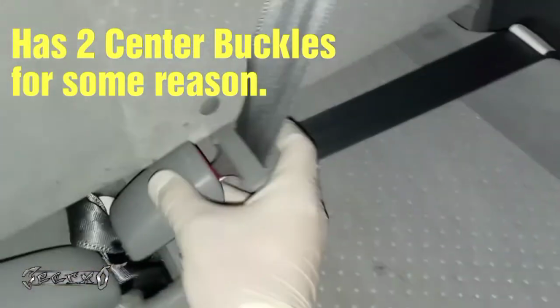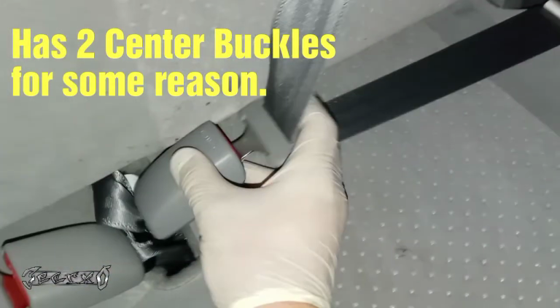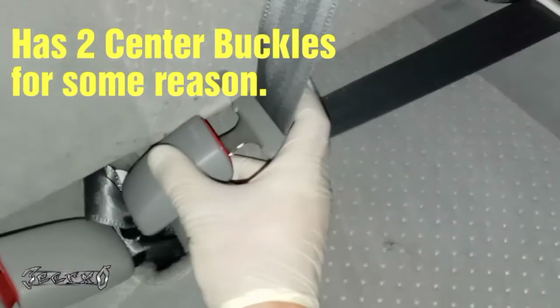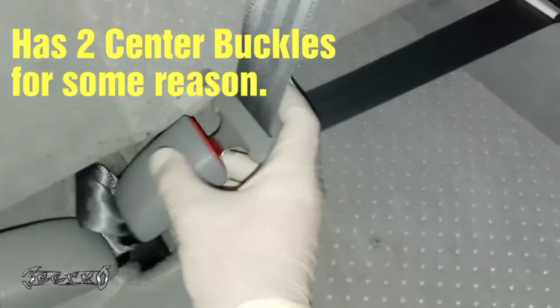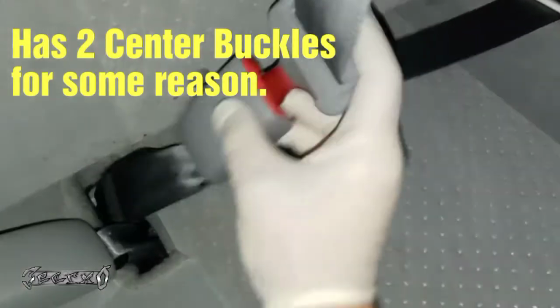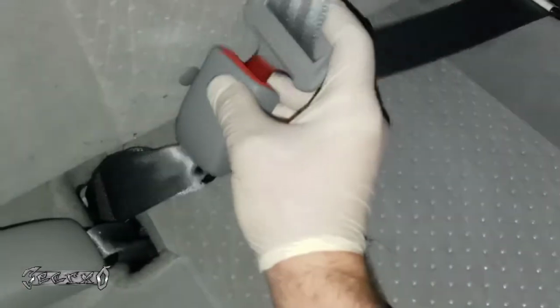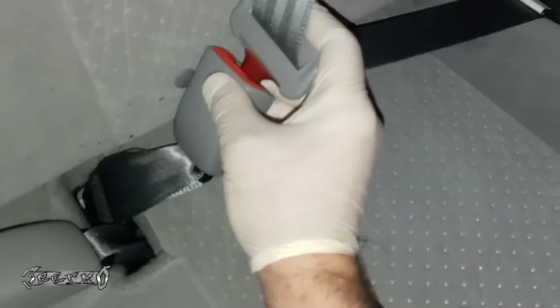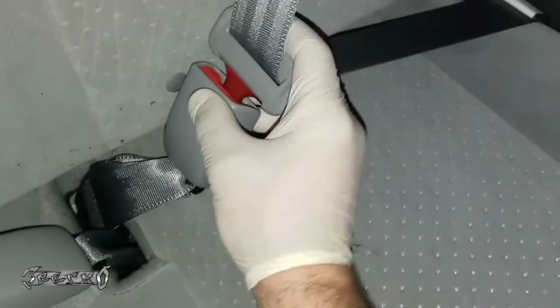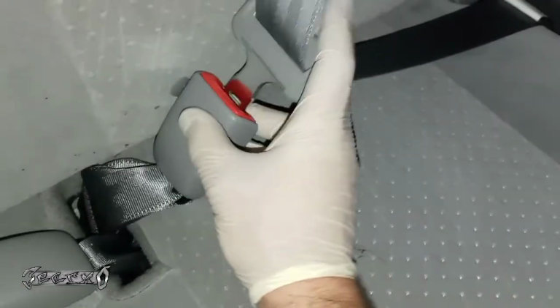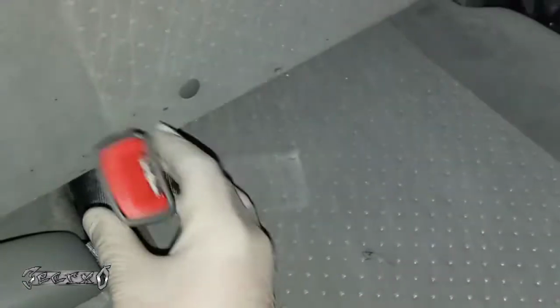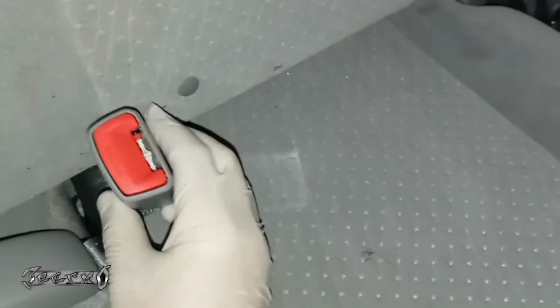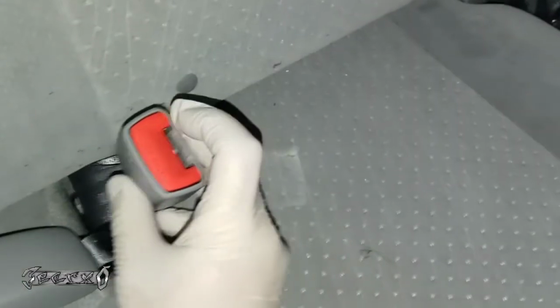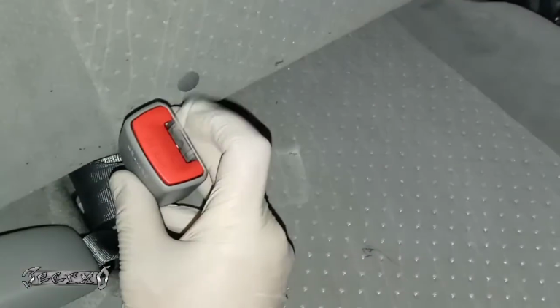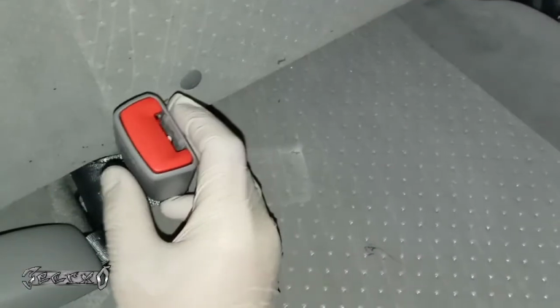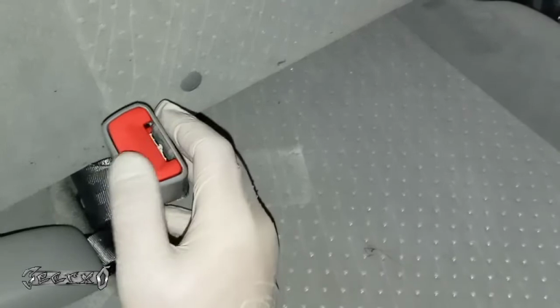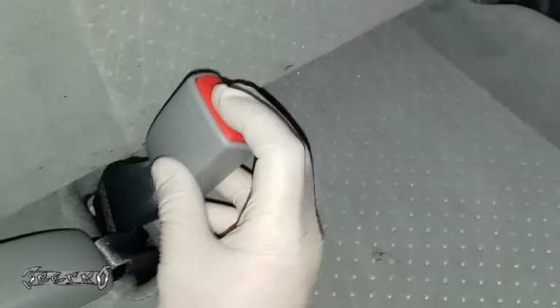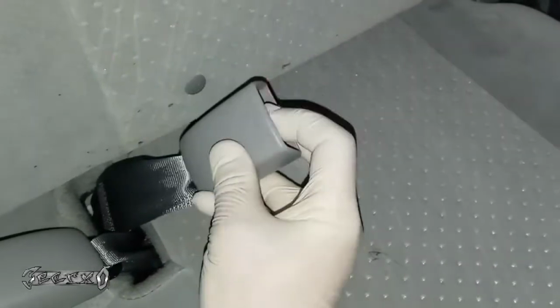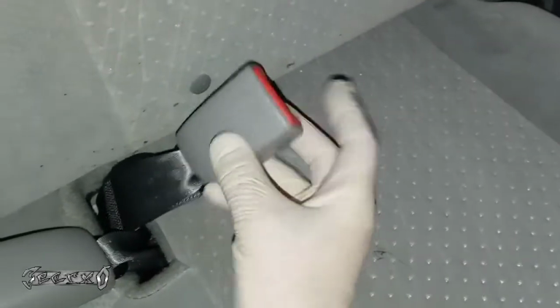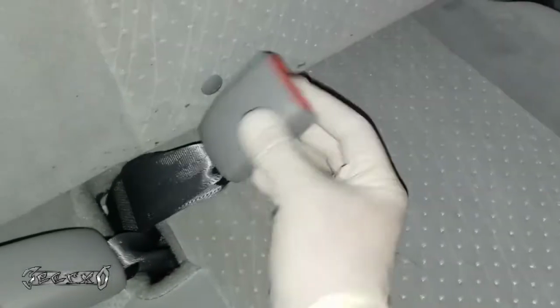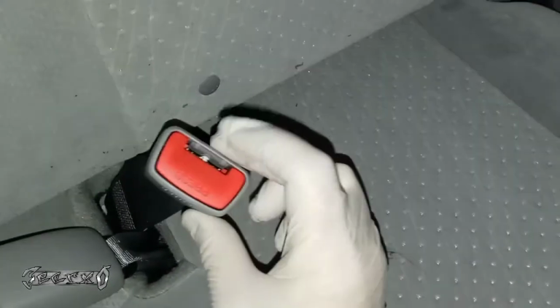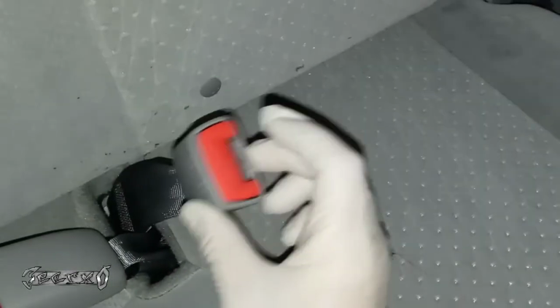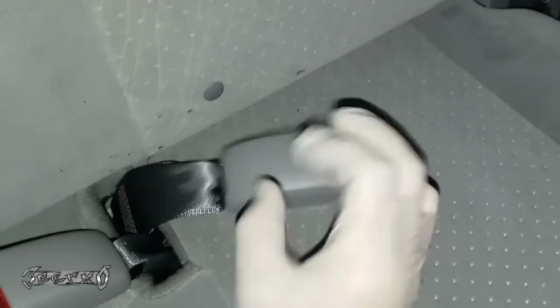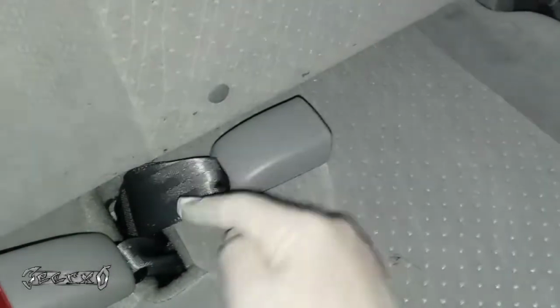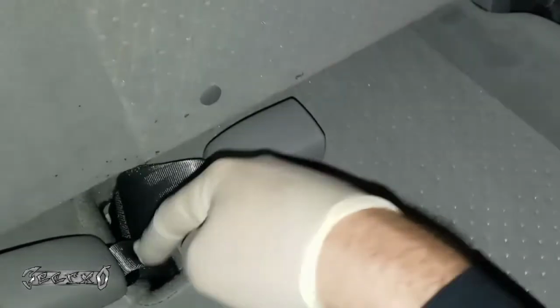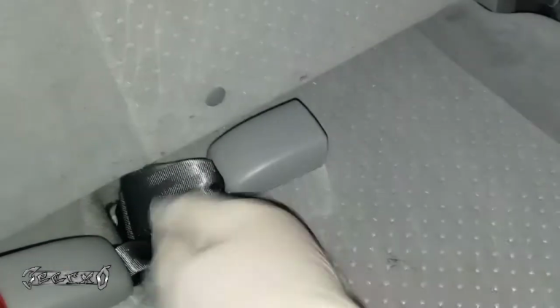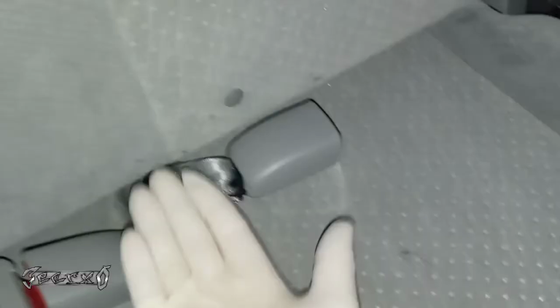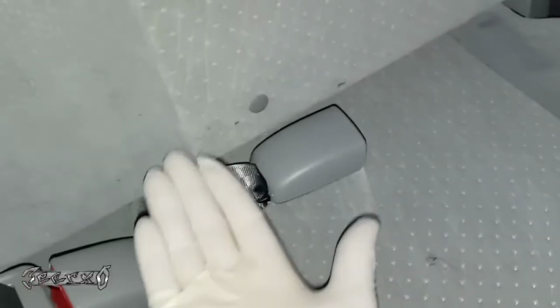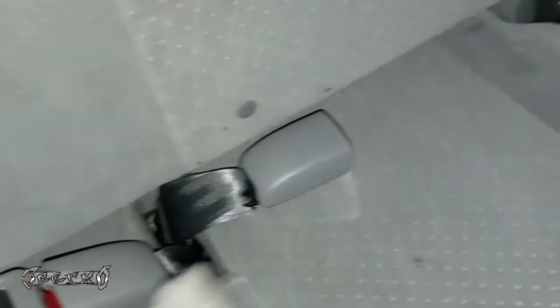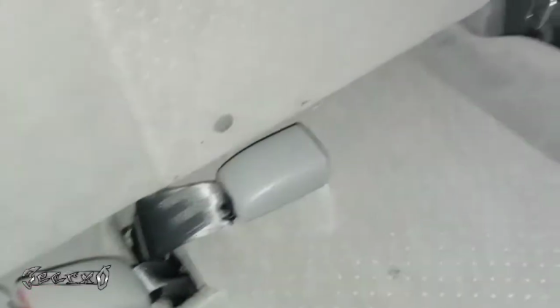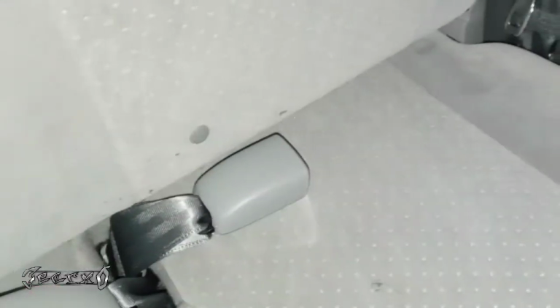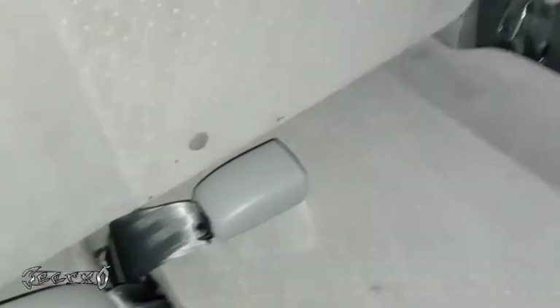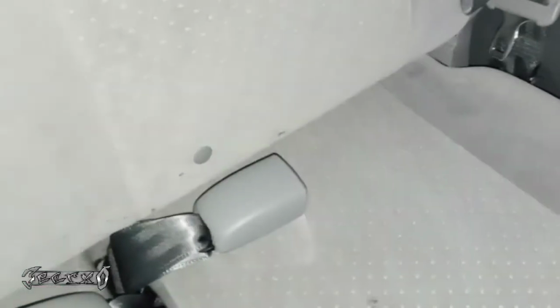A lot of times you can just clean these out — sometimes they'll get something in them — but this one is just done. Sometimes you can spray some penetrant oil in there and free it up, but this one's done. This one just runs straight down under the seat, there's a nut, so we're gonna go and get that out.